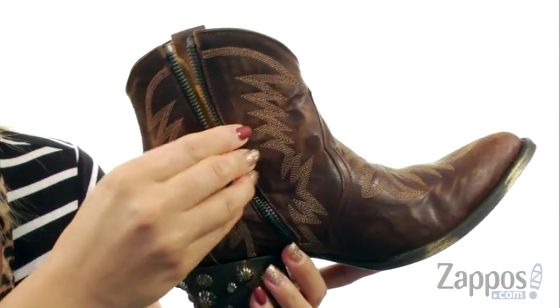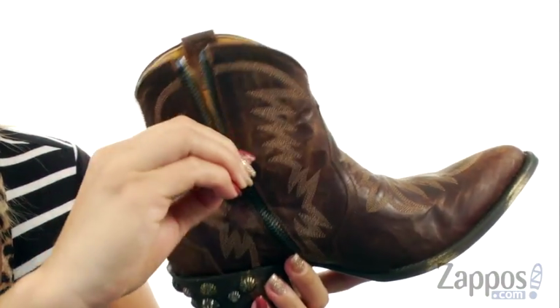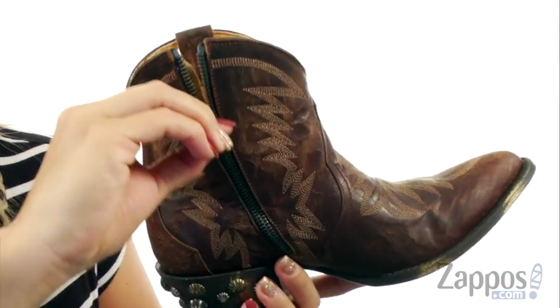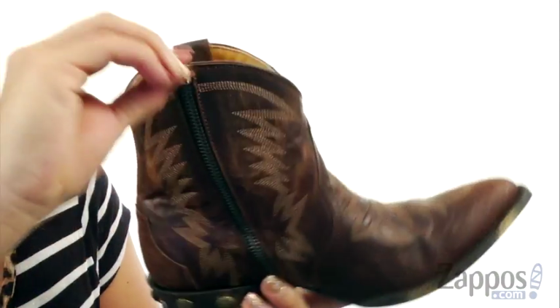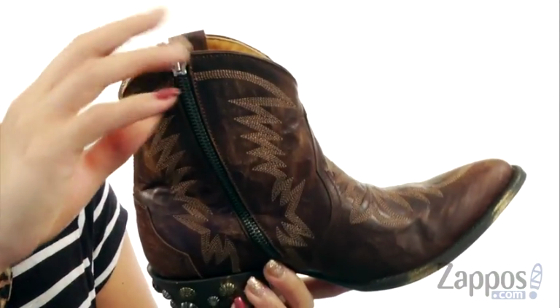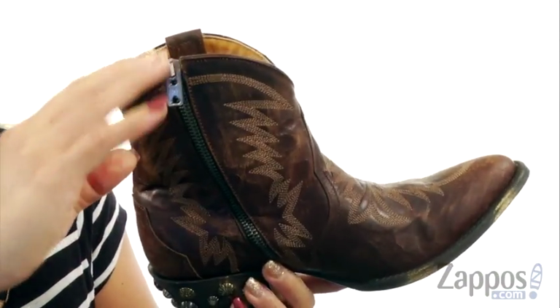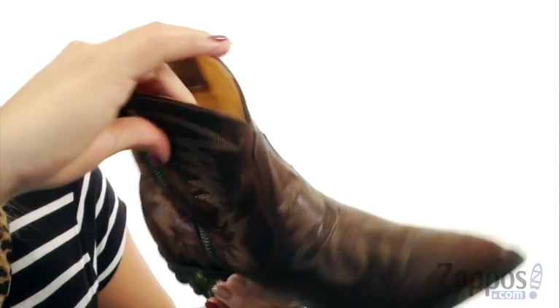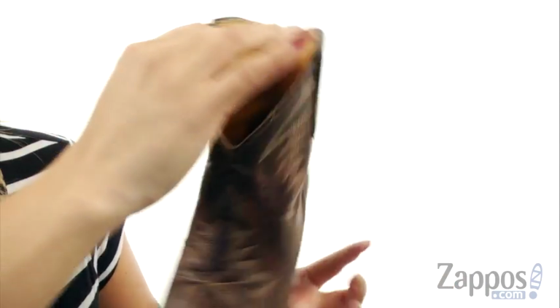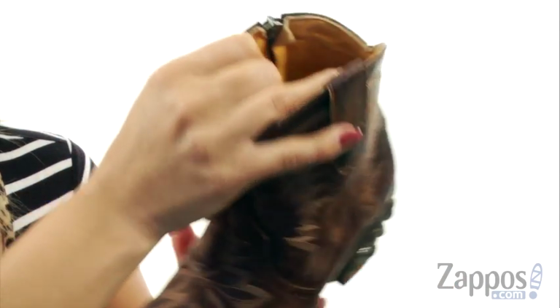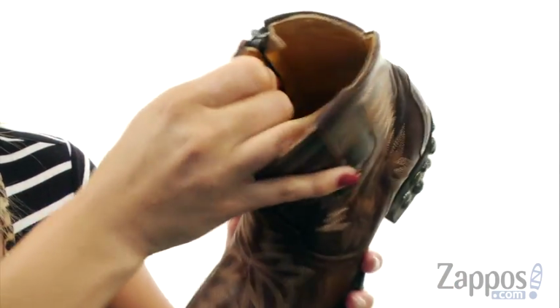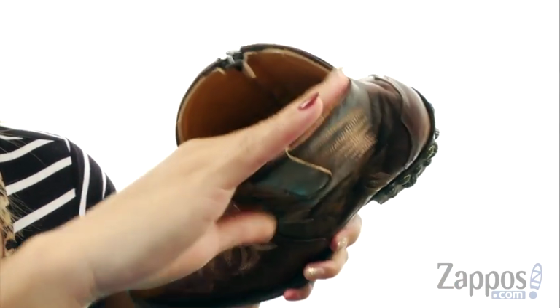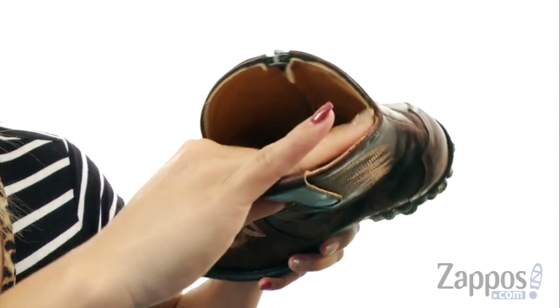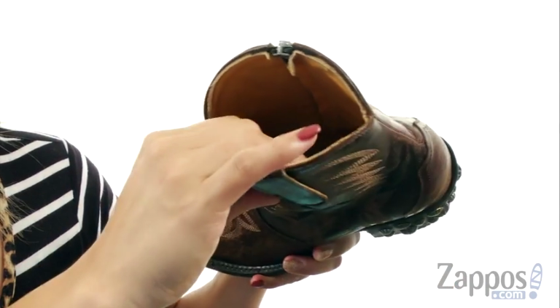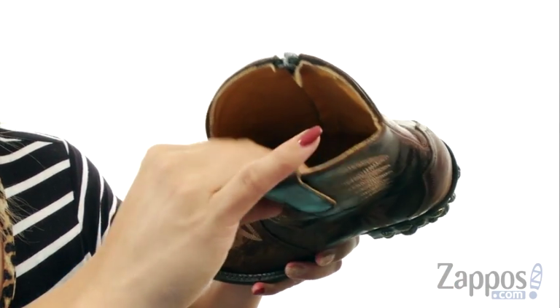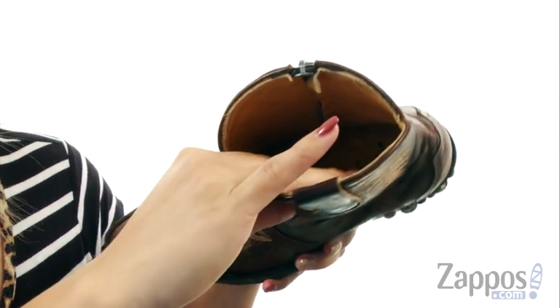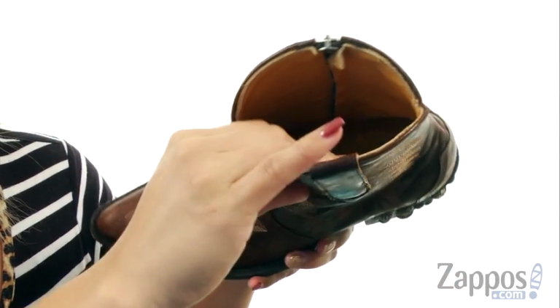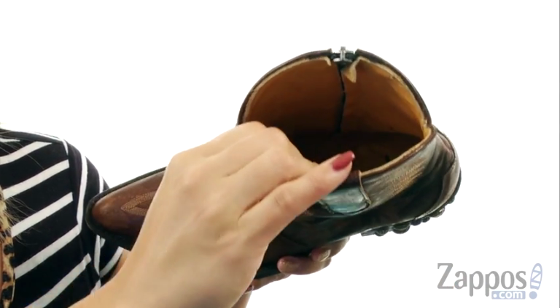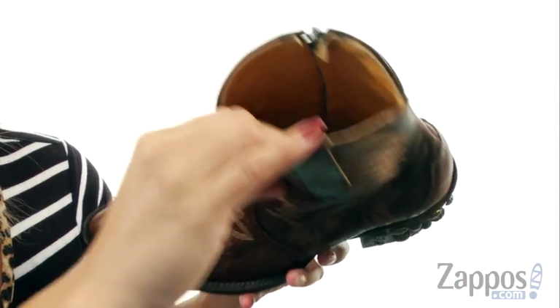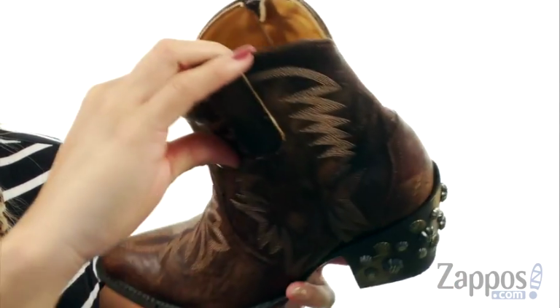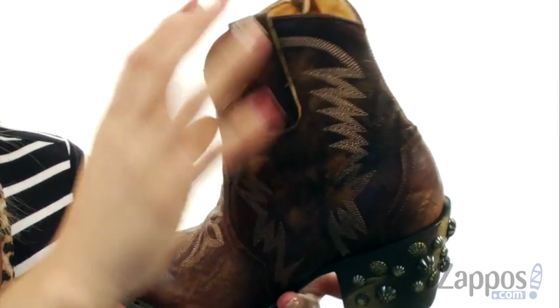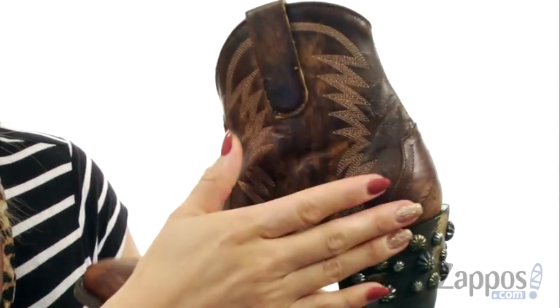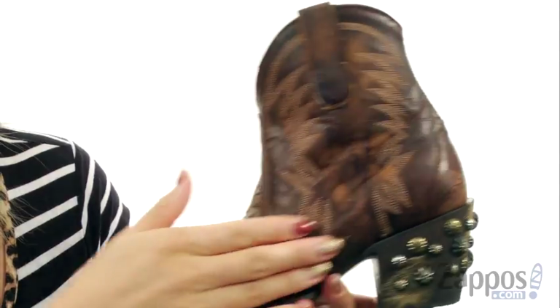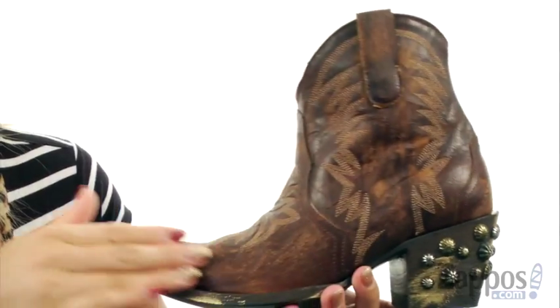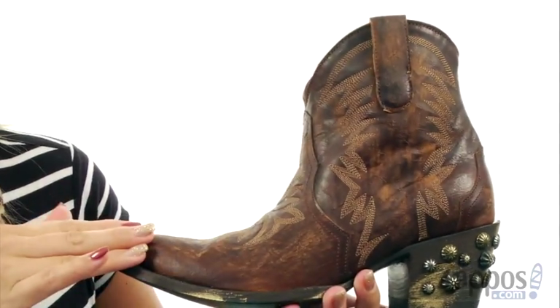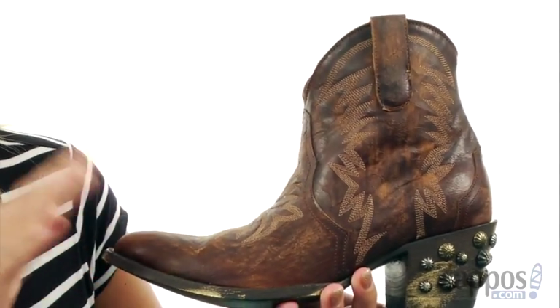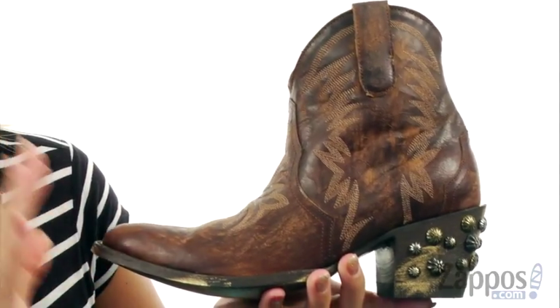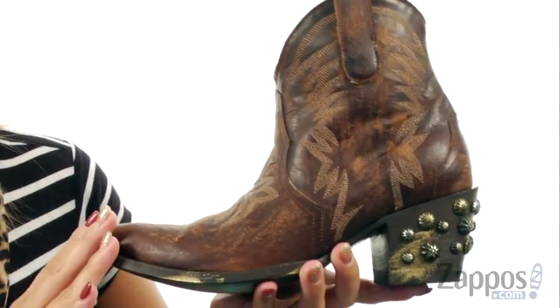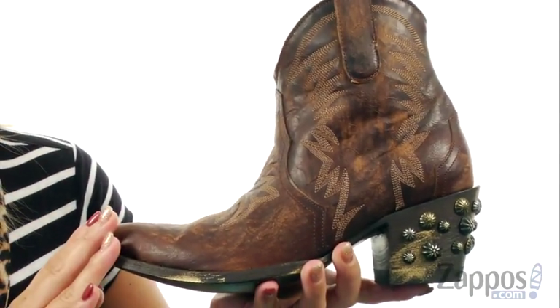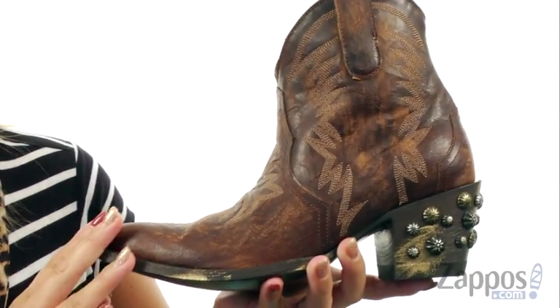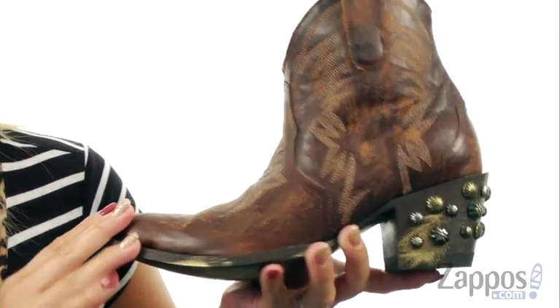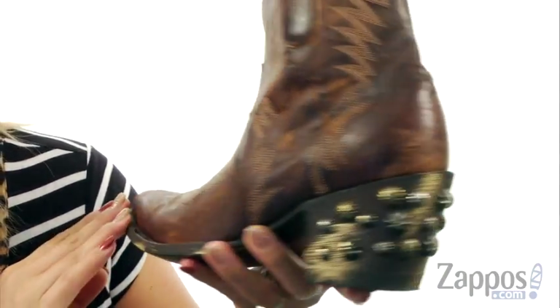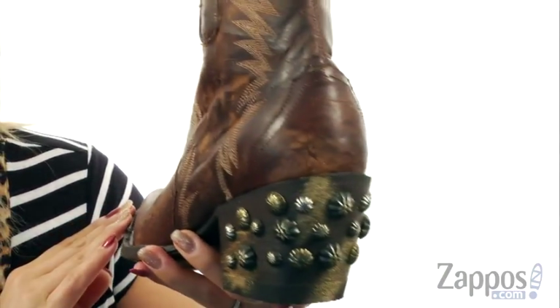On the medial side there is a zipper for easy on and off. On the inside there's a luxurious soft leather lining that's going to feel really great against the foot. And there's also a lightly cushioned leather footbed so you can wear these all day.